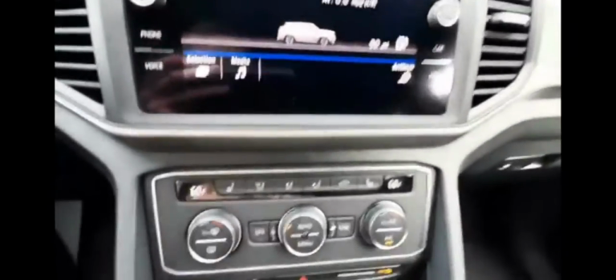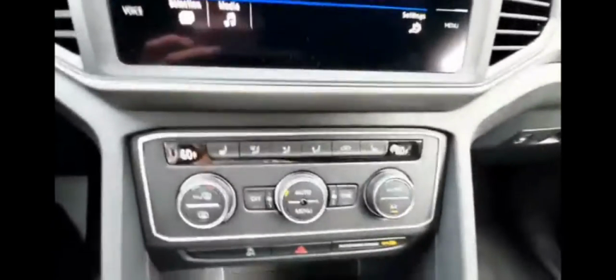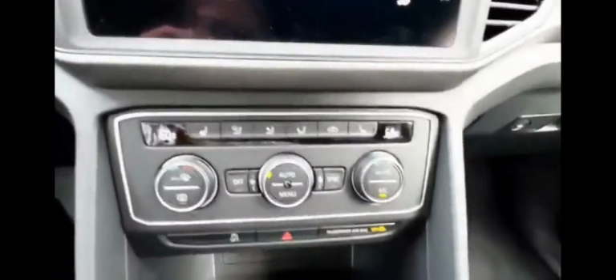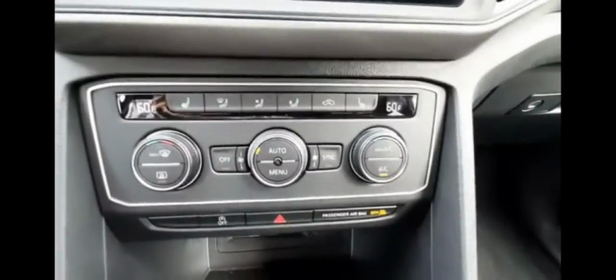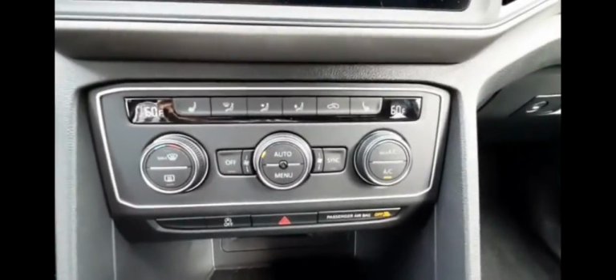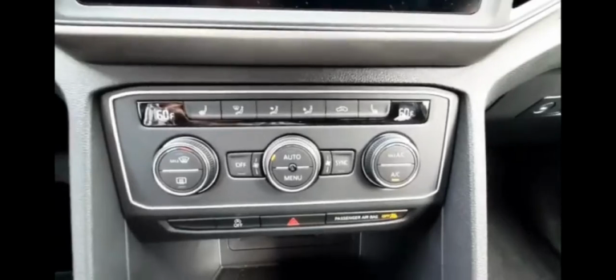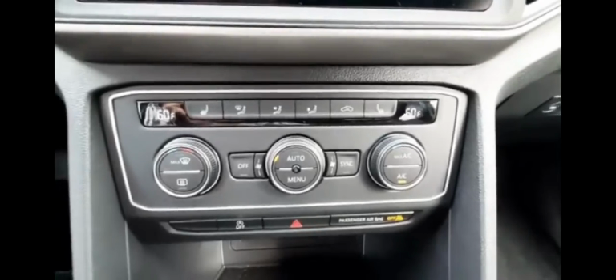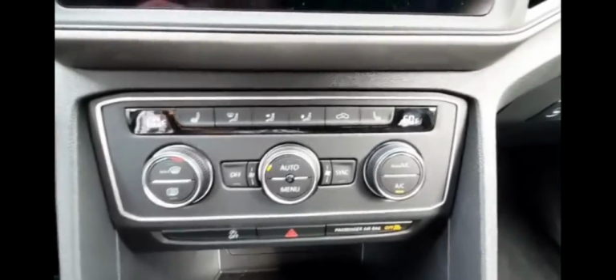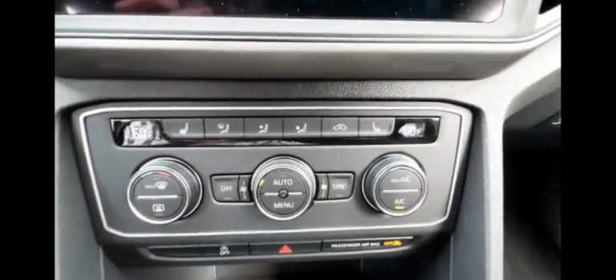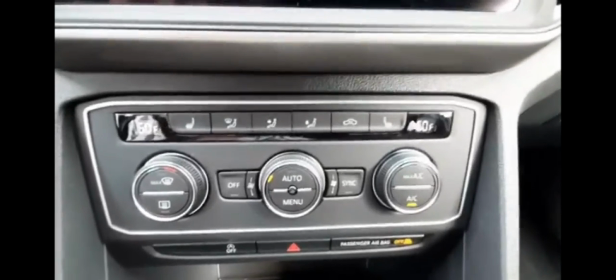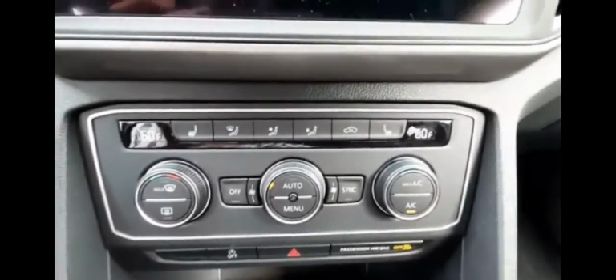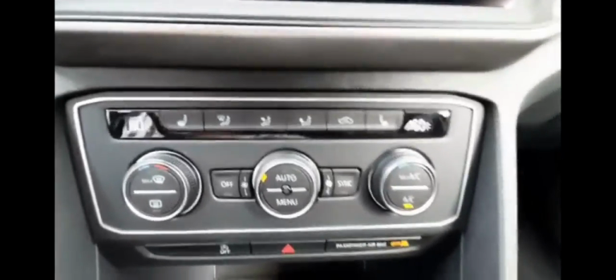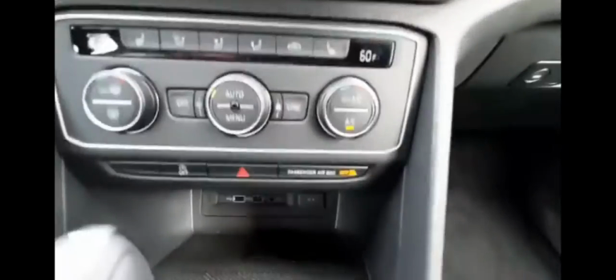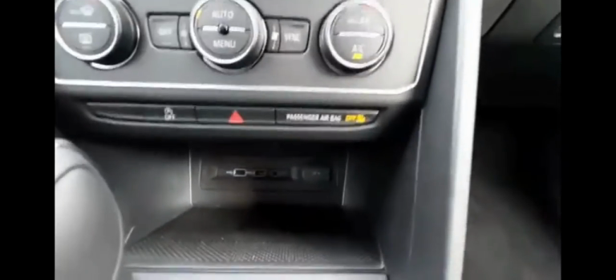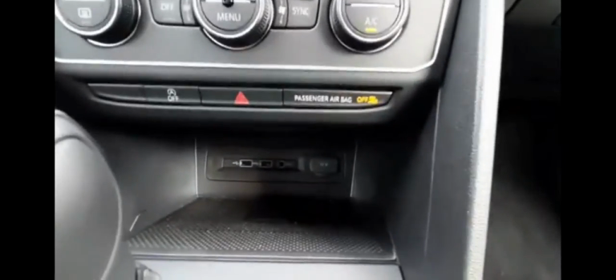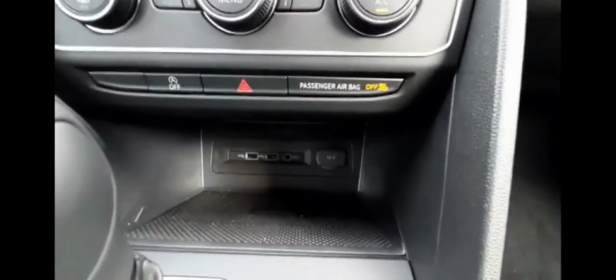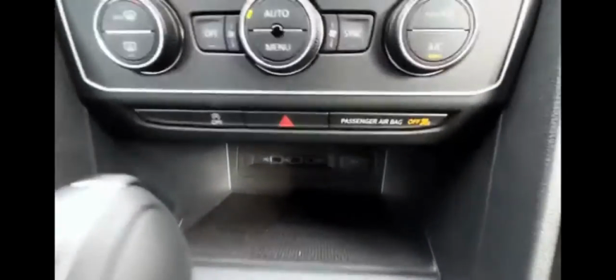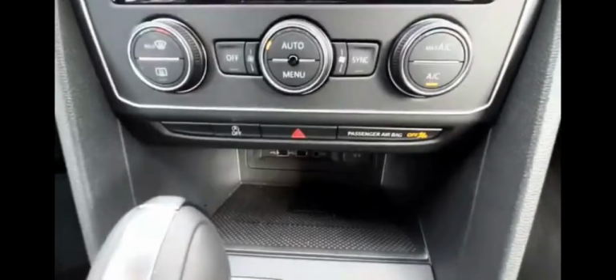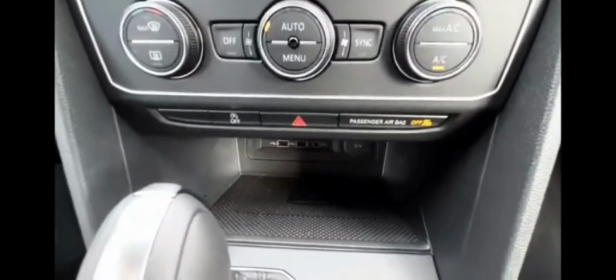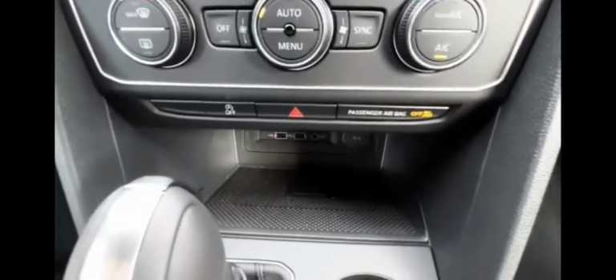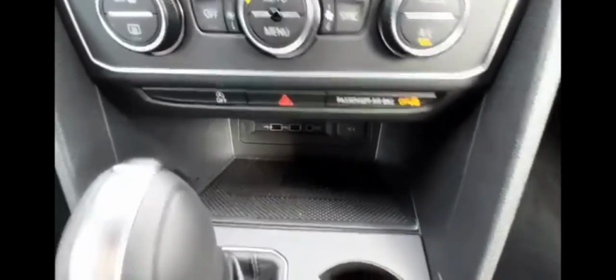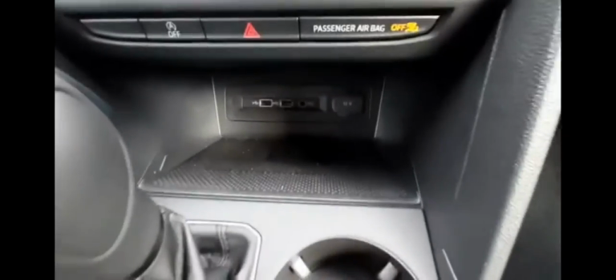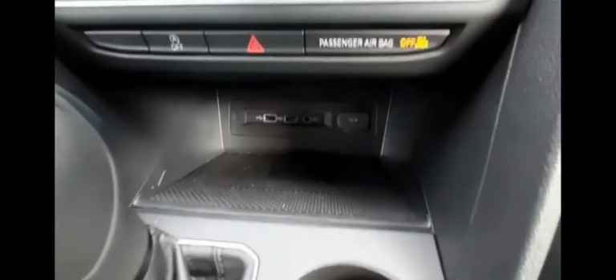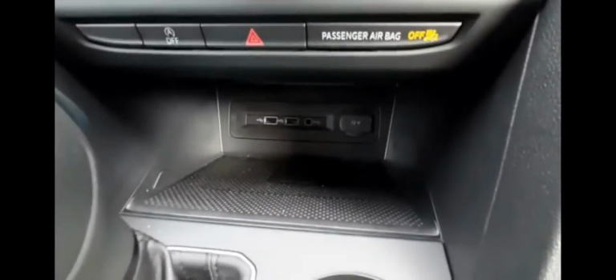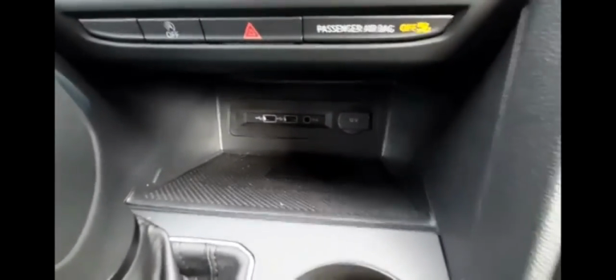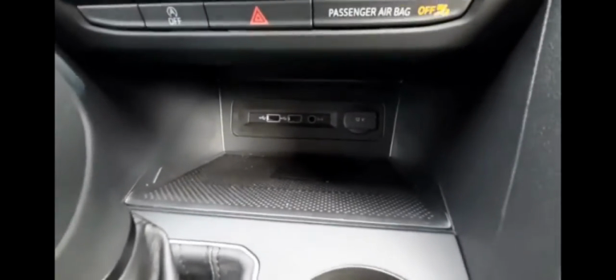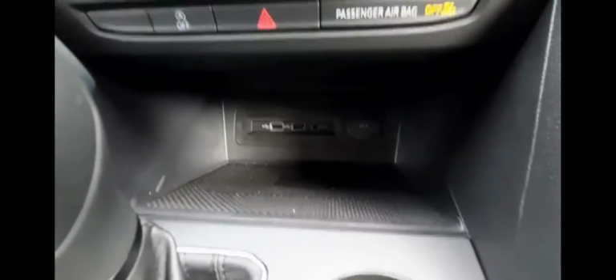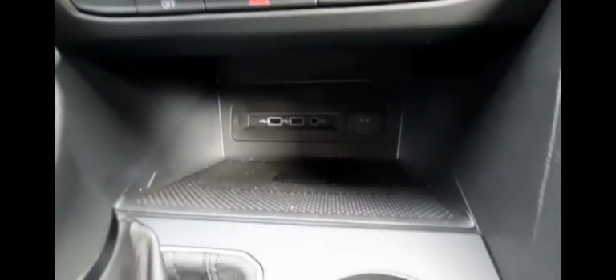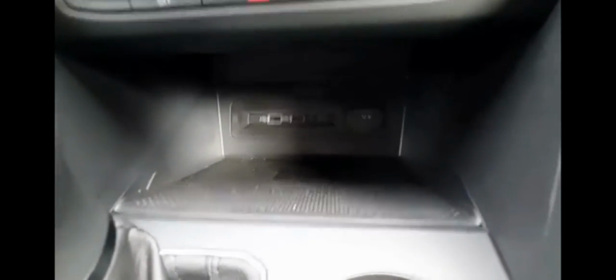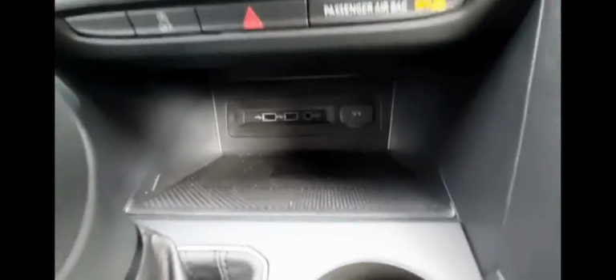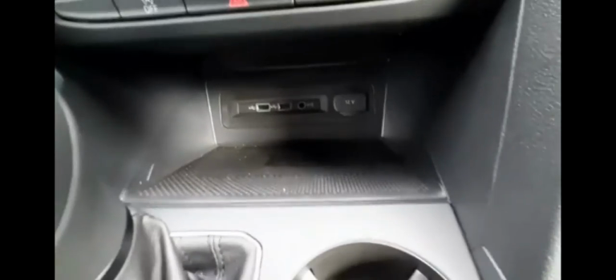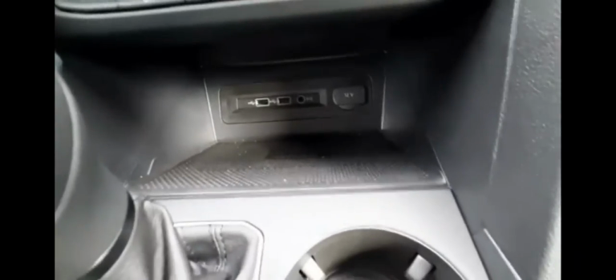It's got dual climate control with heated seats. Down here is the wireless charging station, two USB ports, an aux cord plug-in, and a 12-volt port.